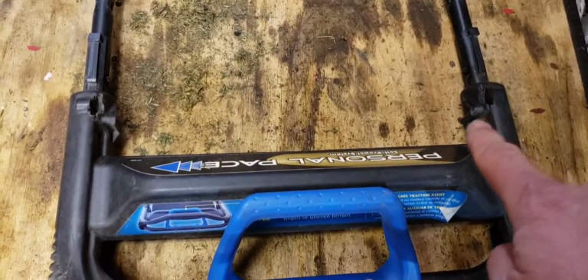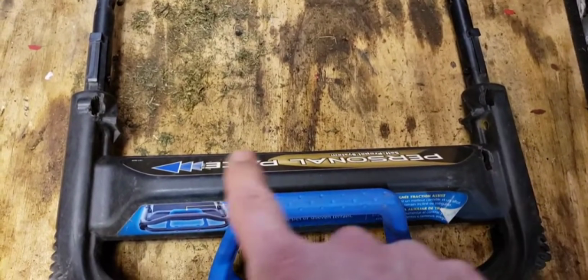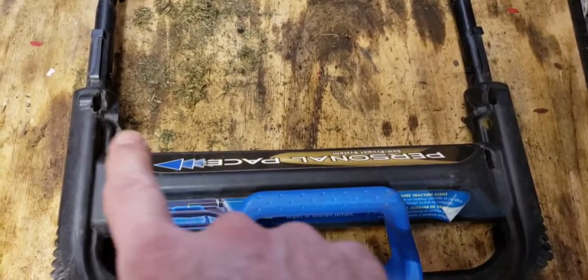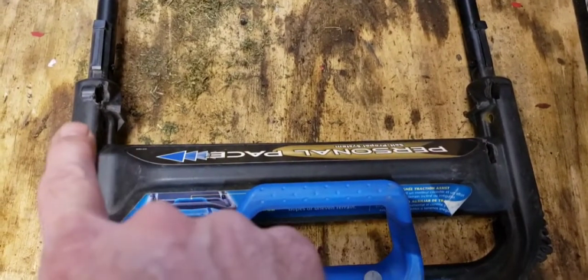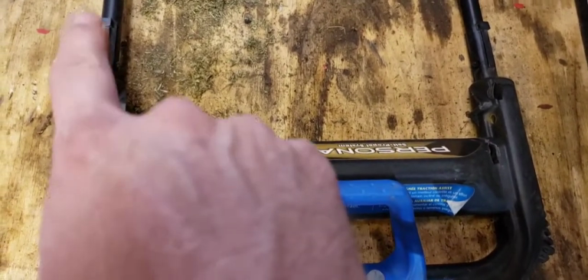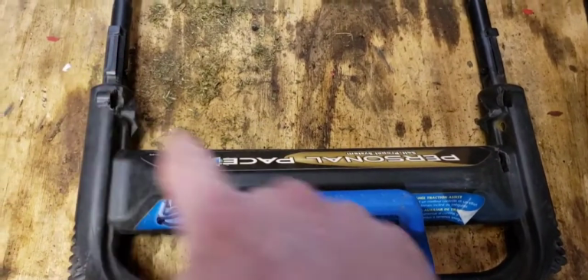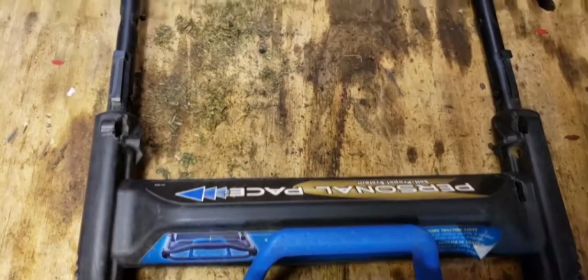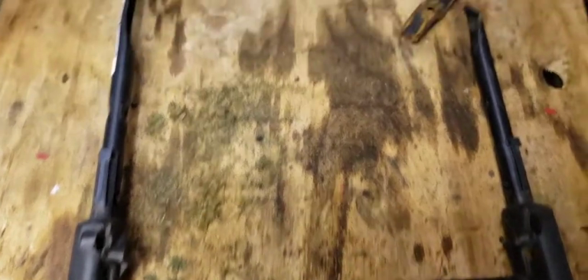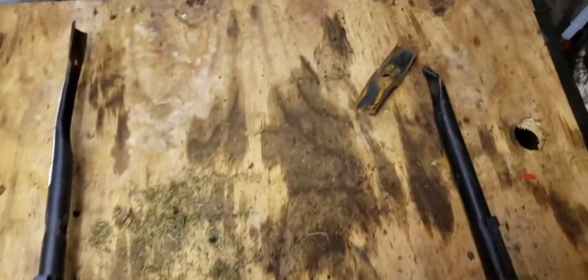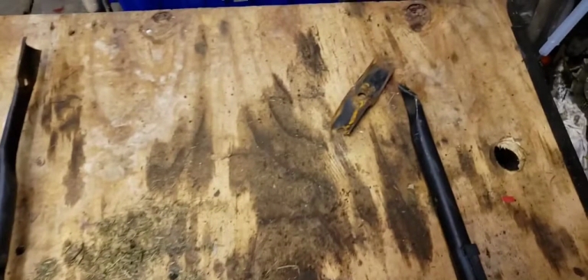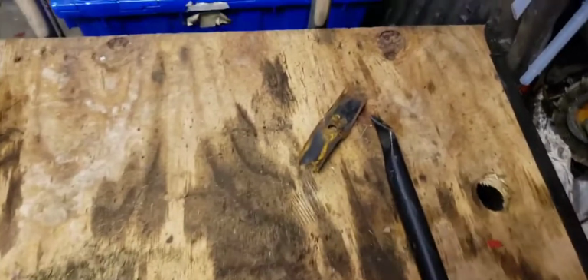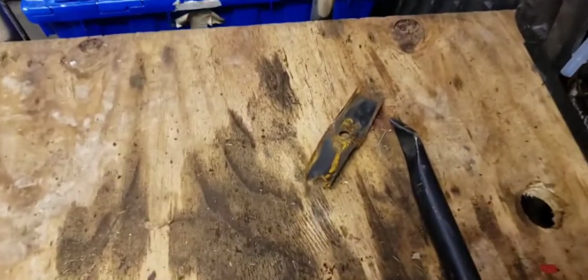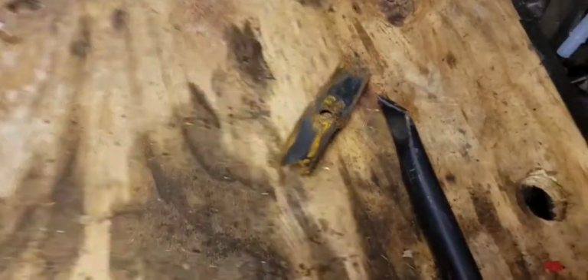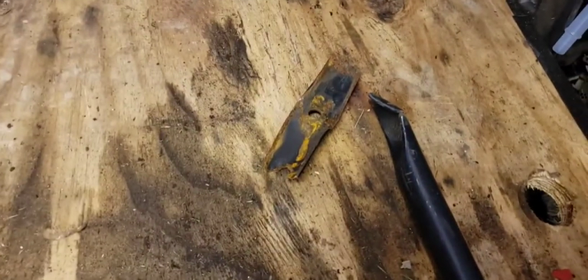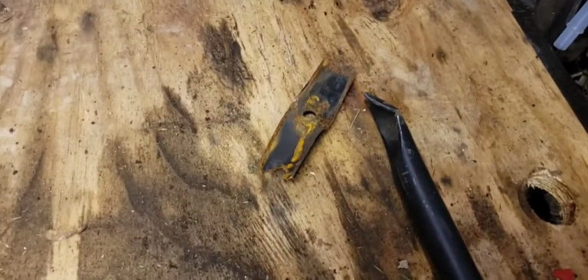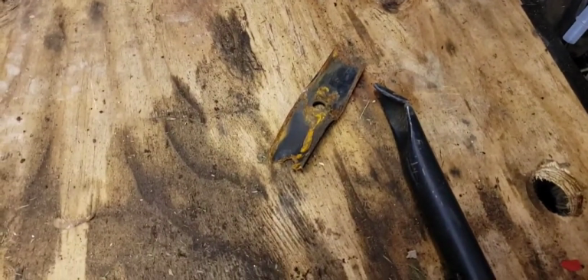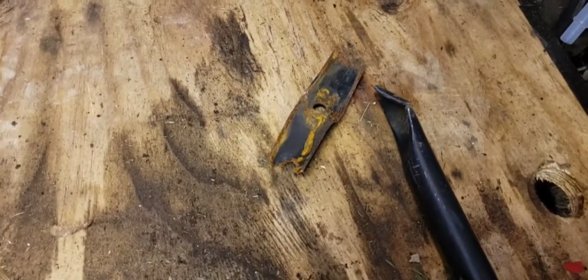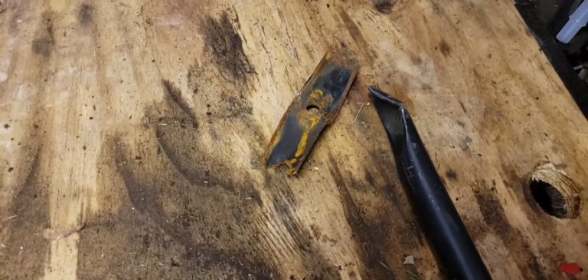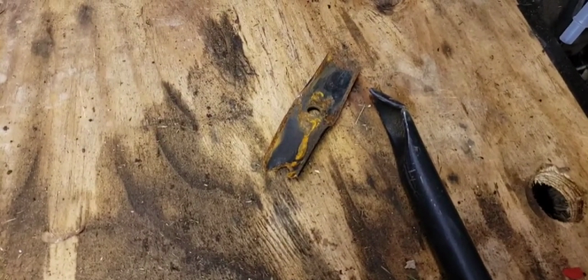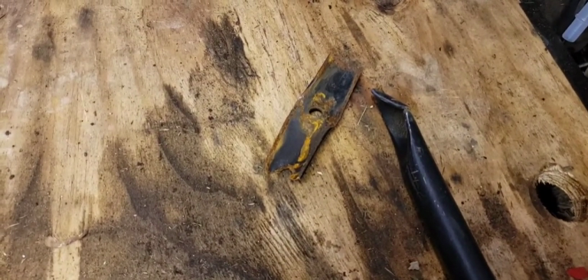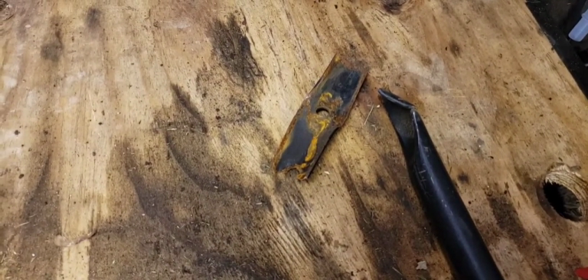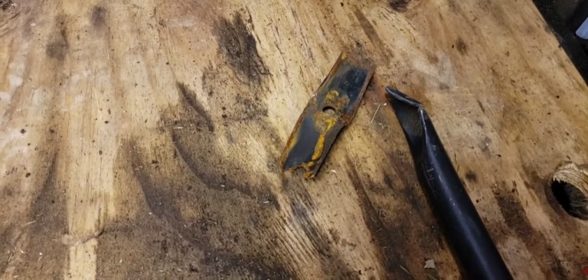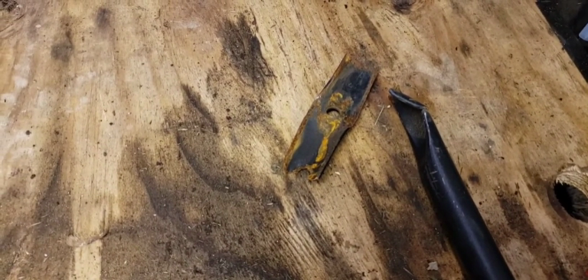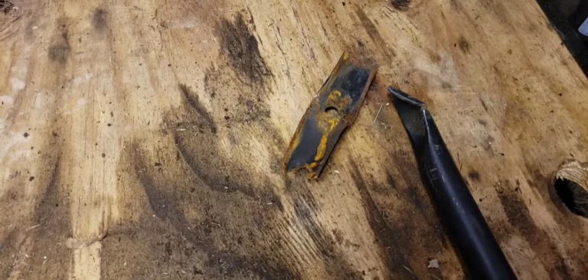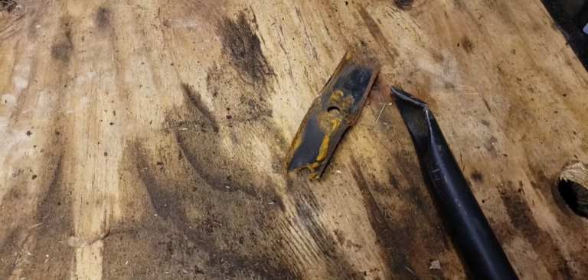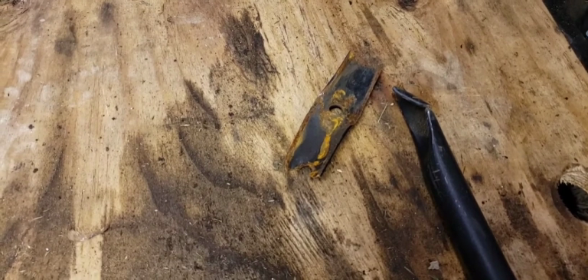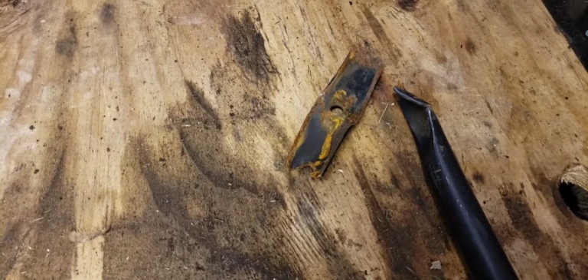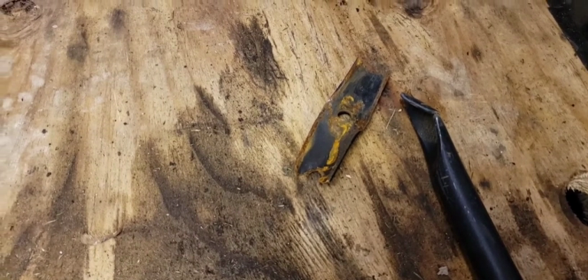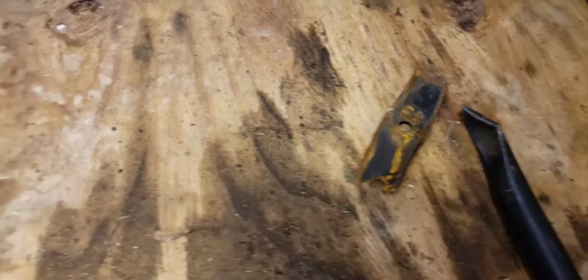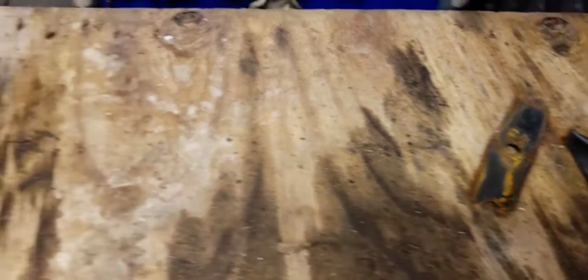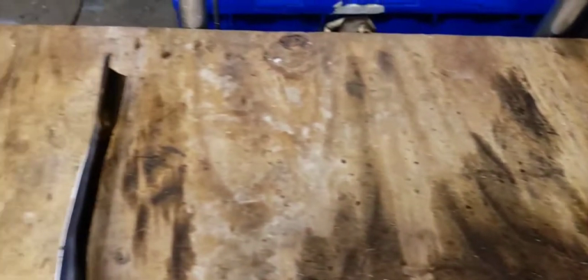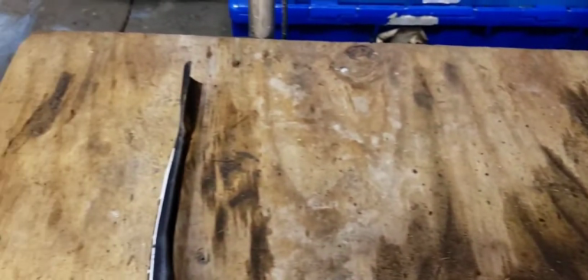There's the problem — they beat the crap out of it. But I'll be able to weld that back on, bang it back into shape, and I'll show you when it's done.